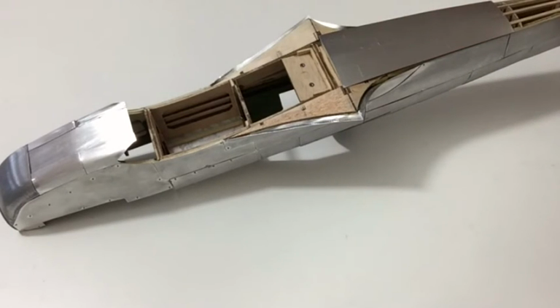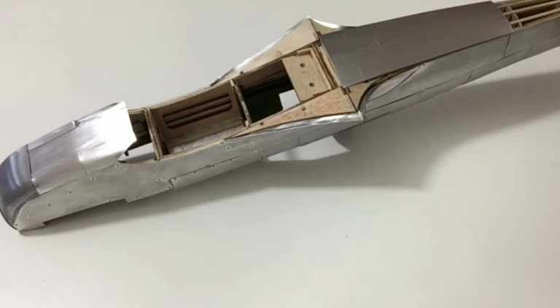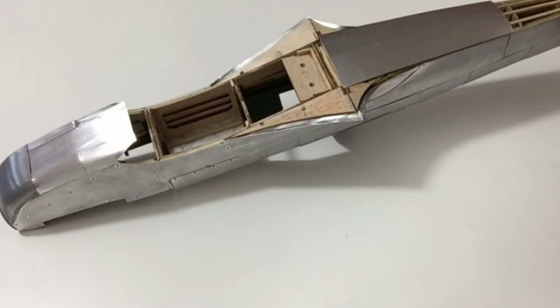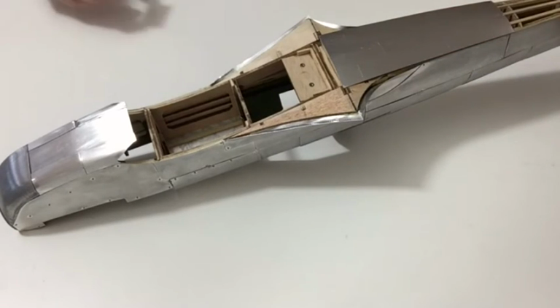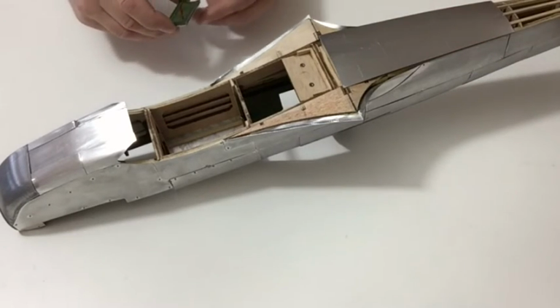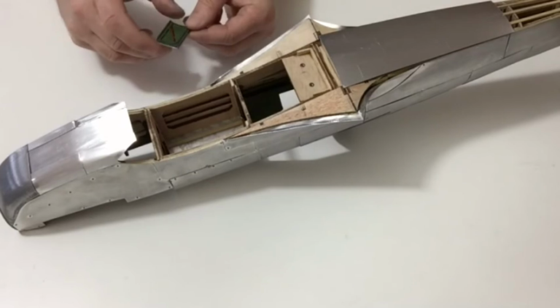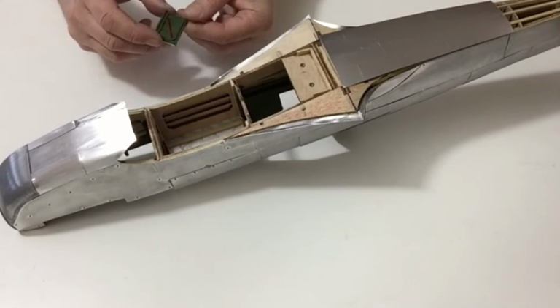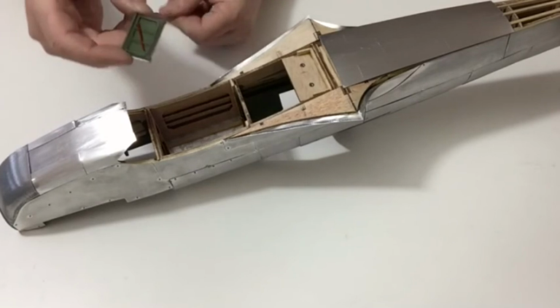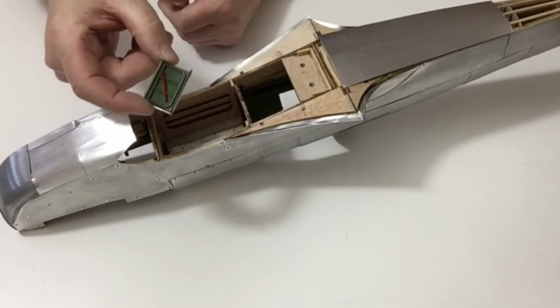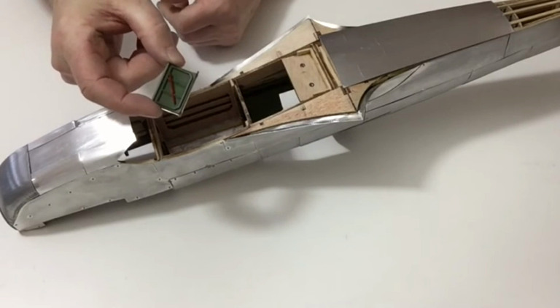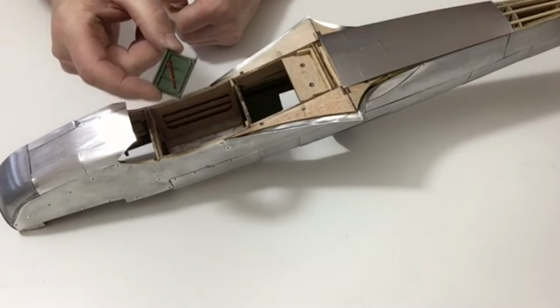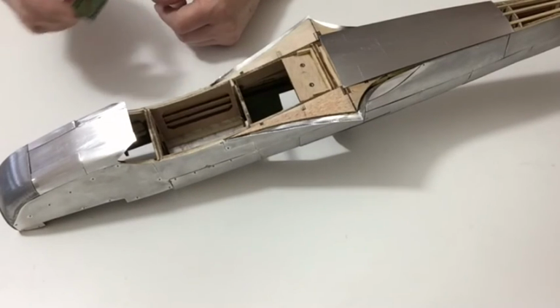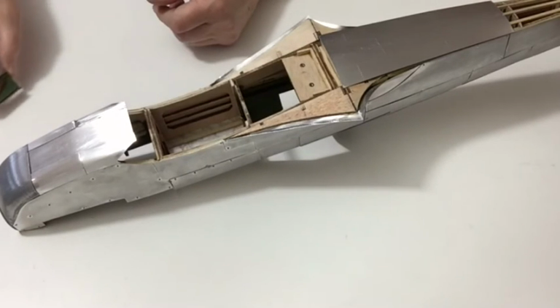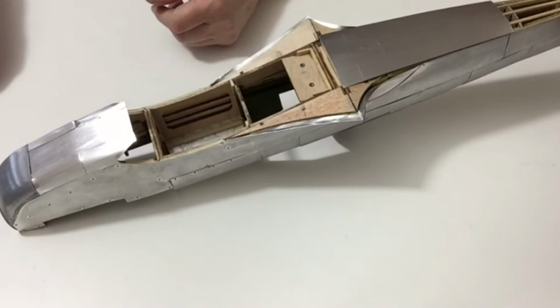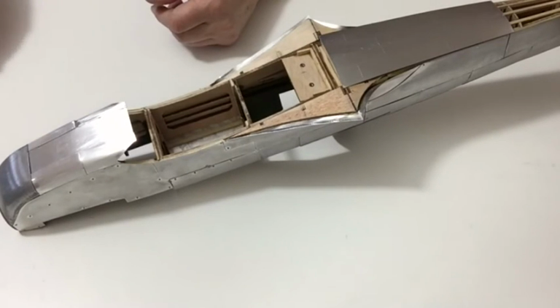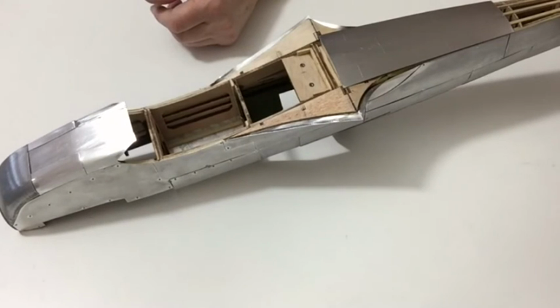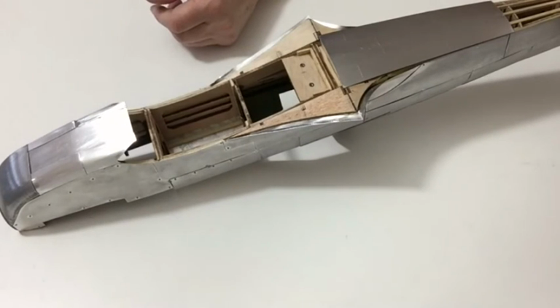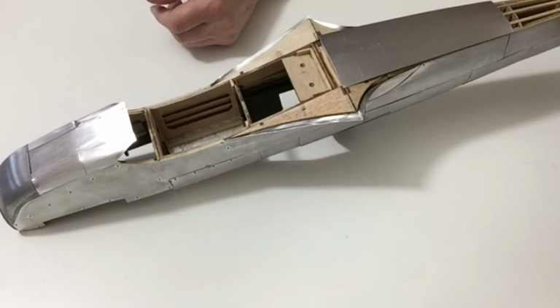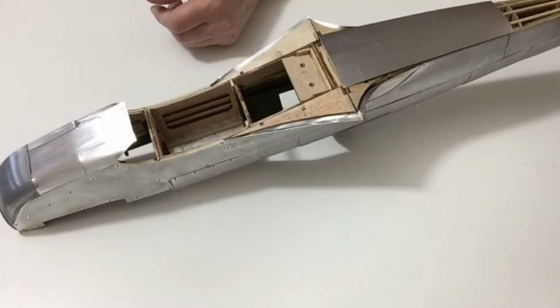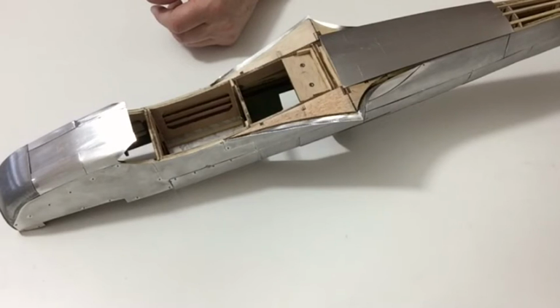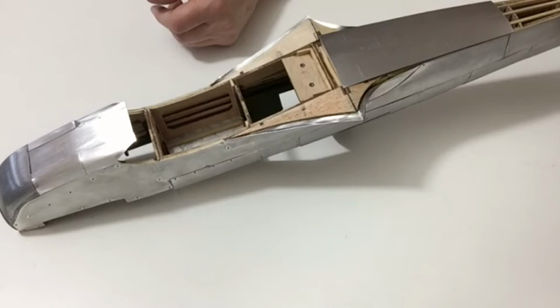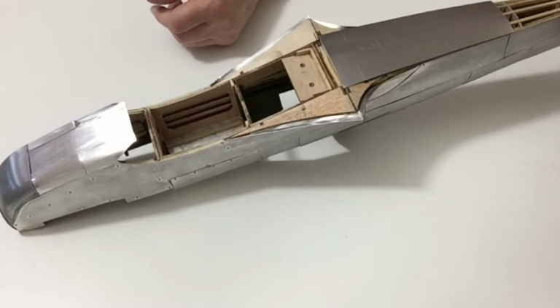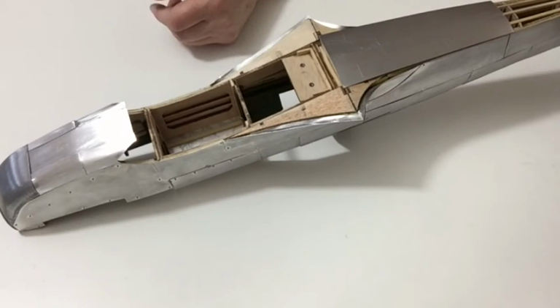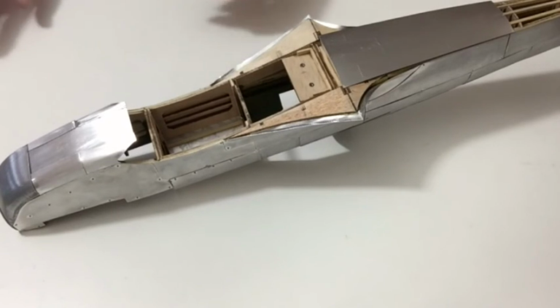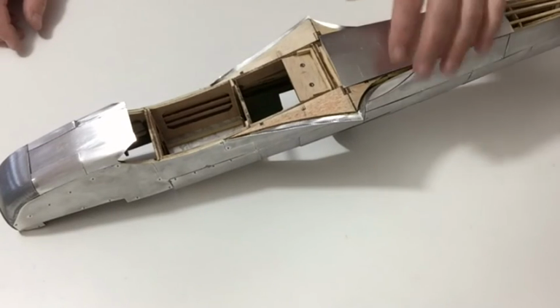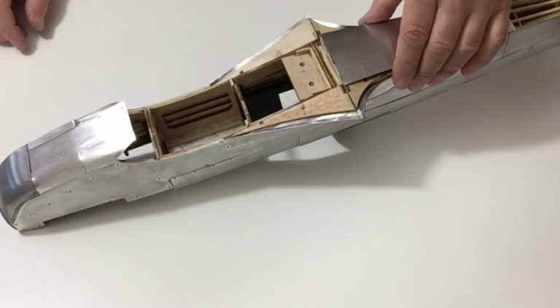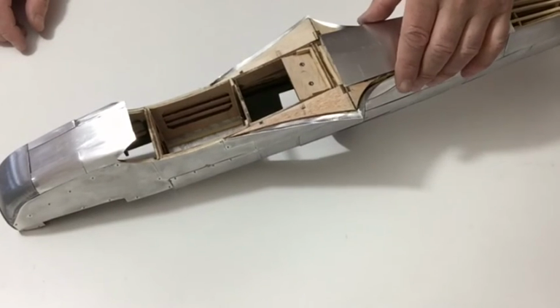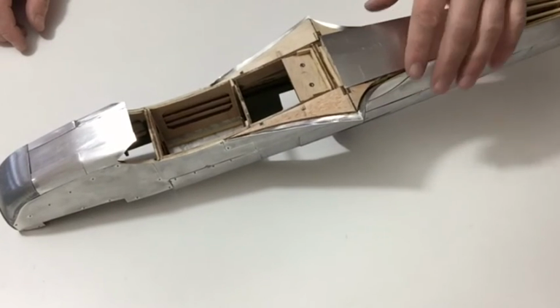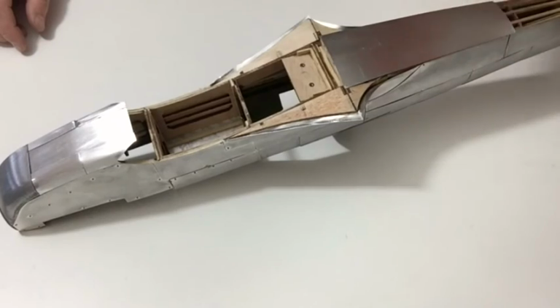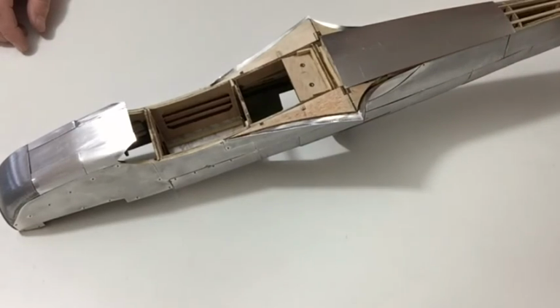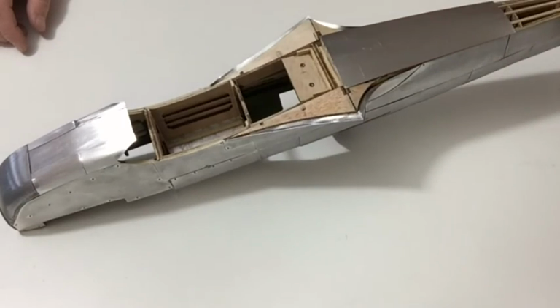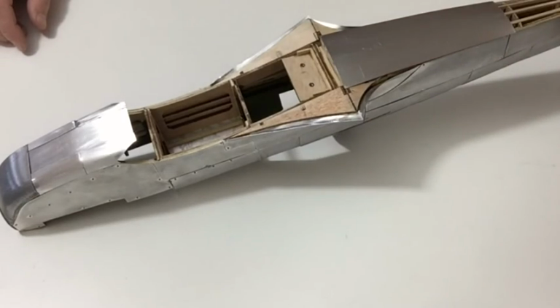Once you've done that, take the door, add the details and paint the door. Then as per the instructions on steps eight and nine, fit the door to the fuselage using the hinges.